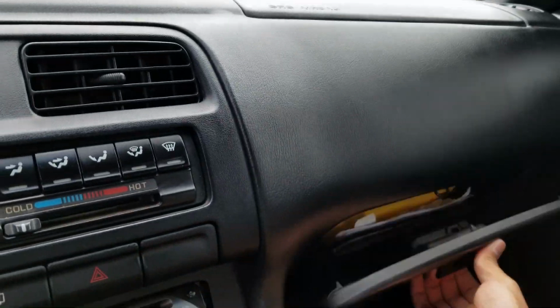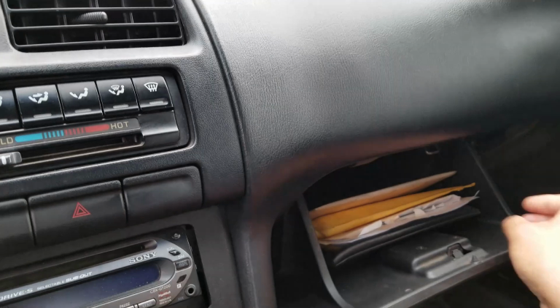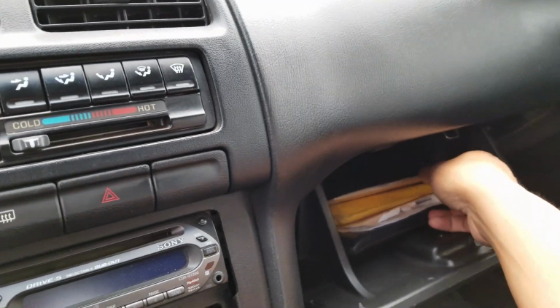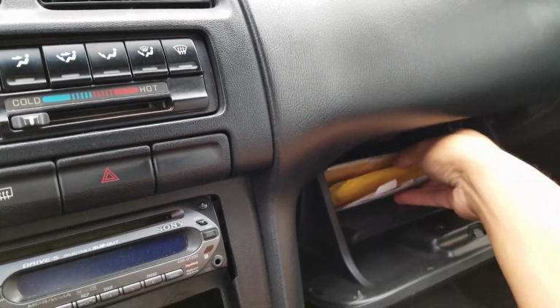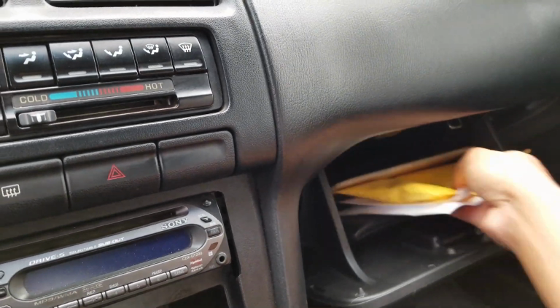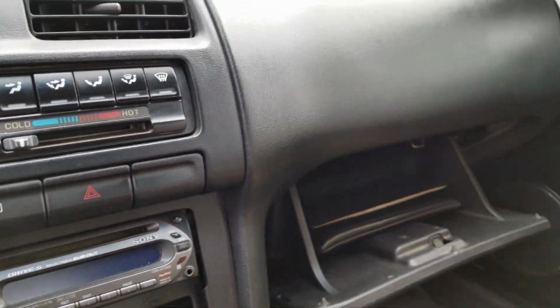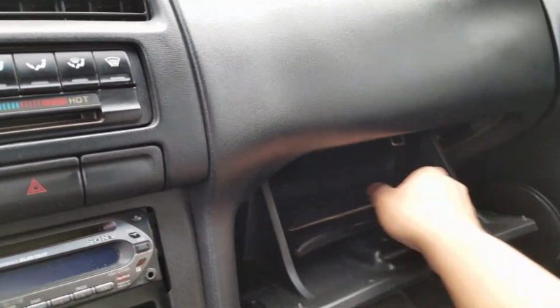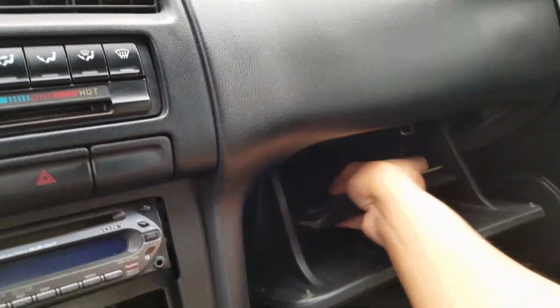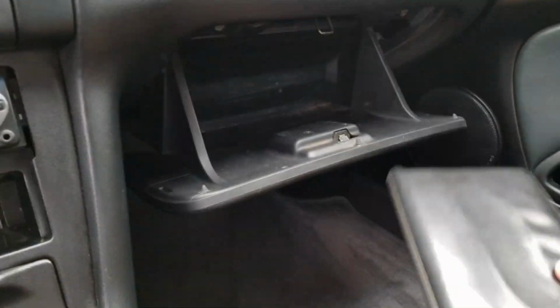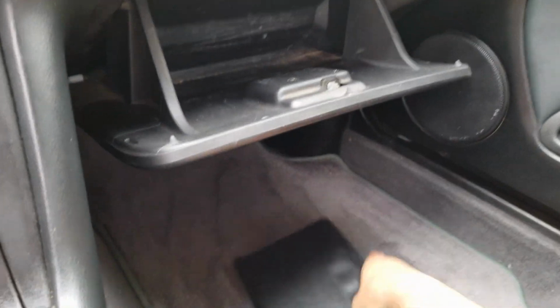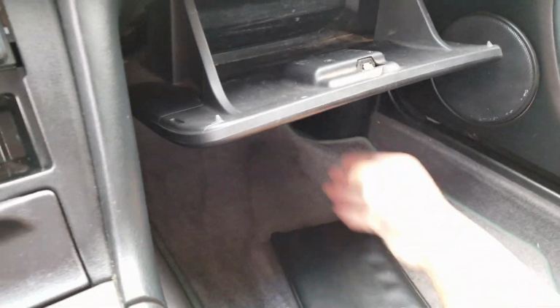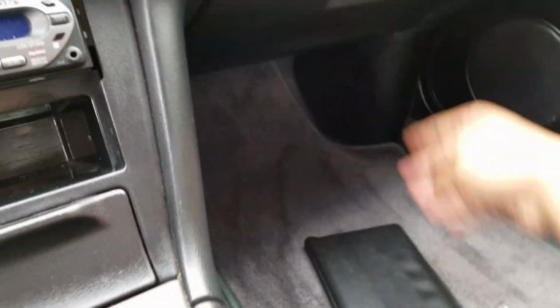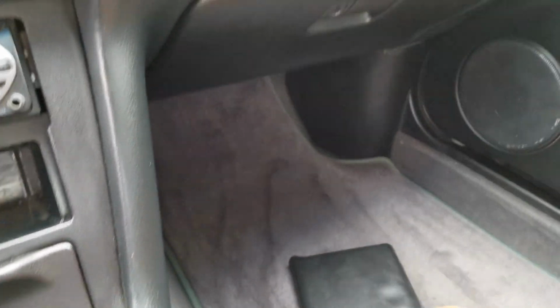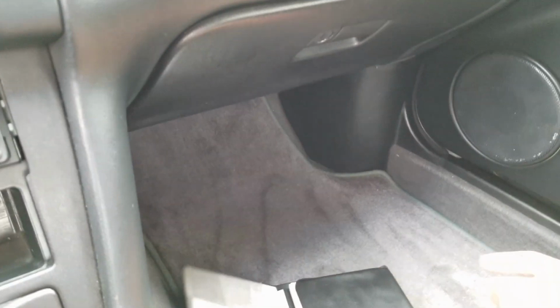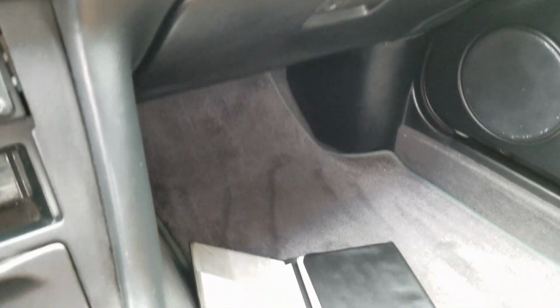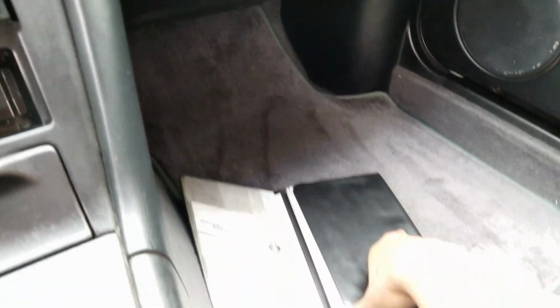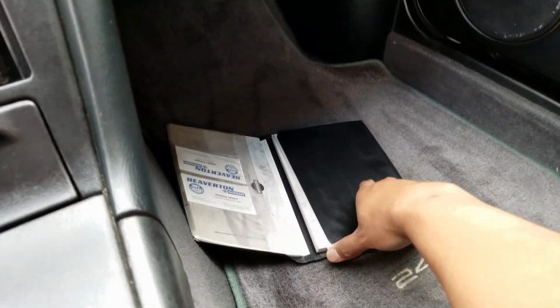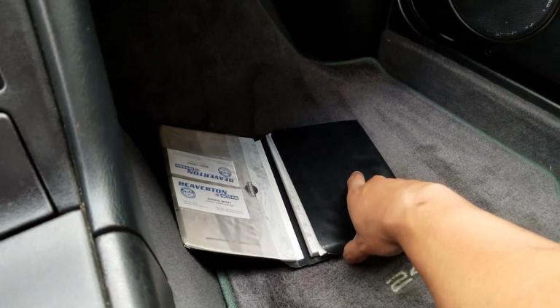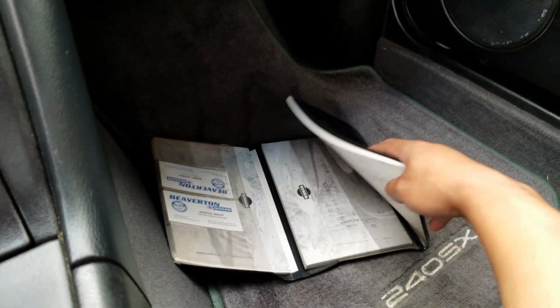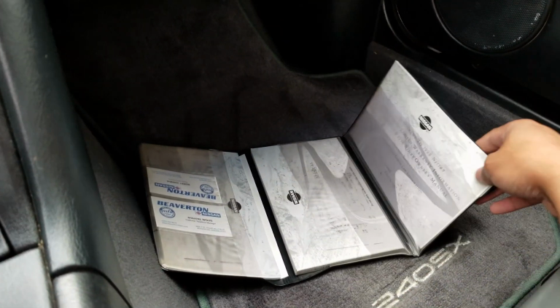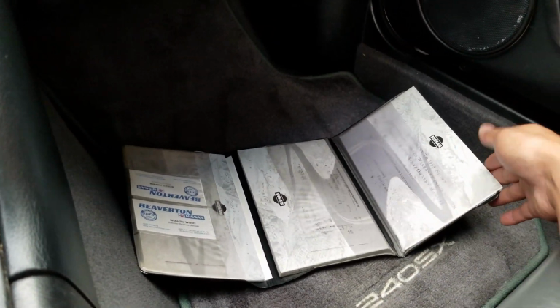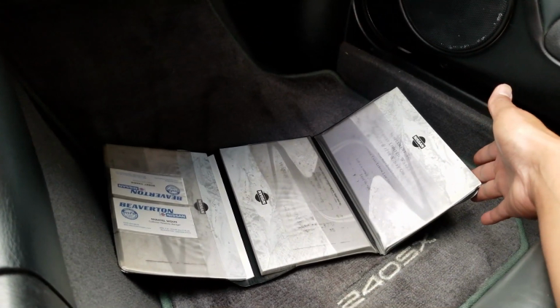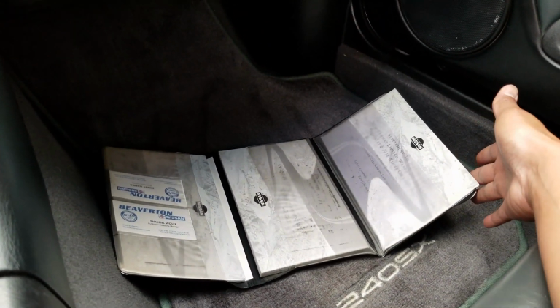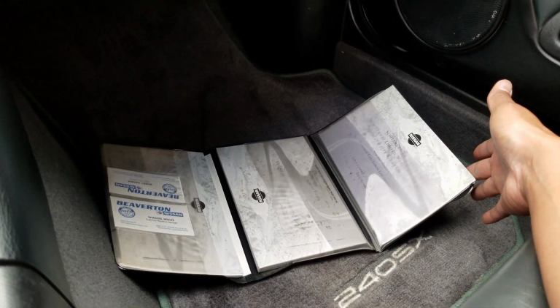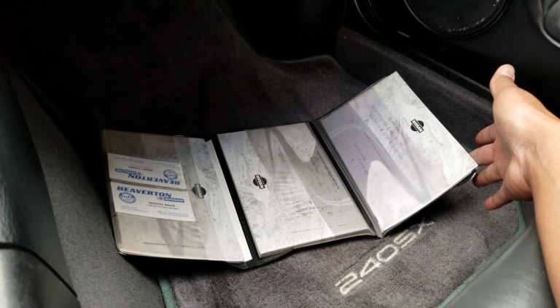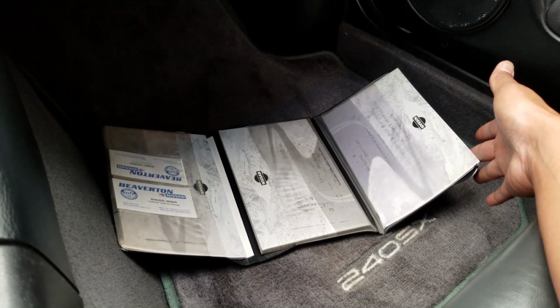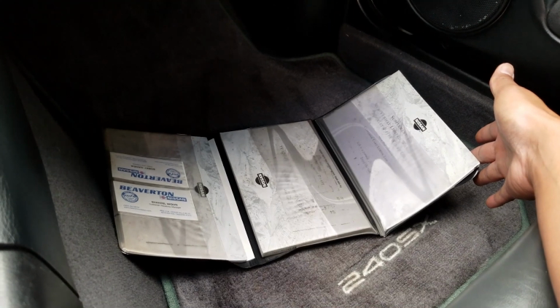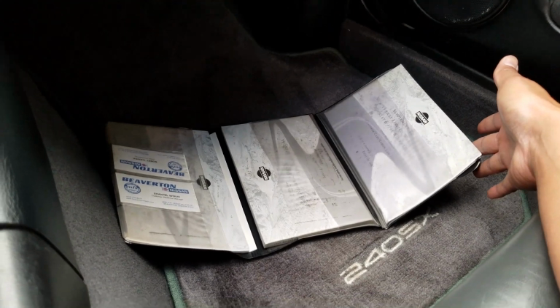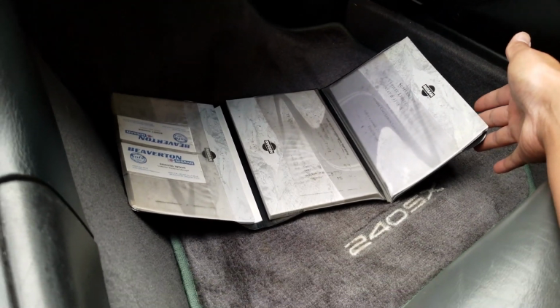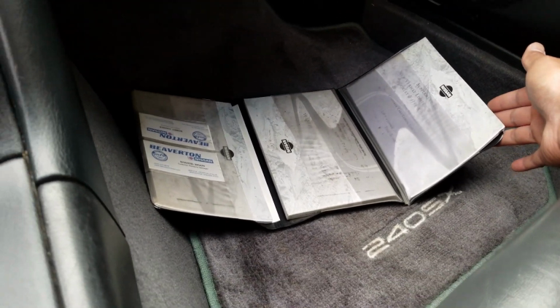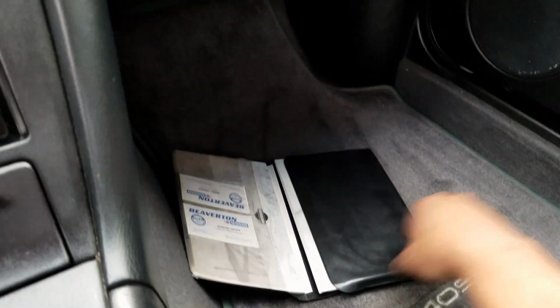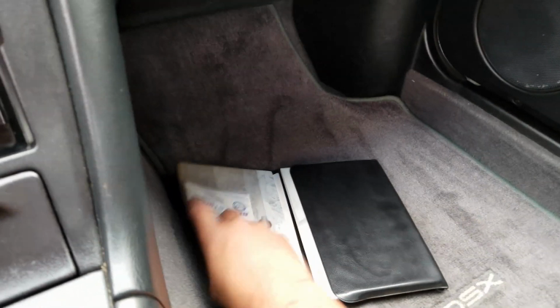All original owner's manual — check that out. All the original owner's manual. That's hard to find.